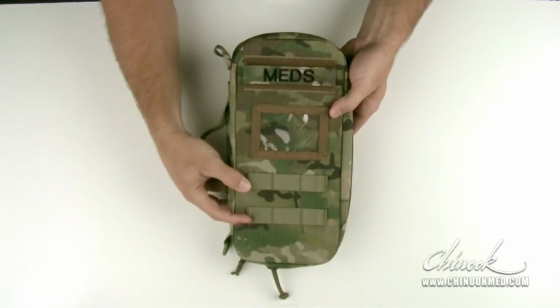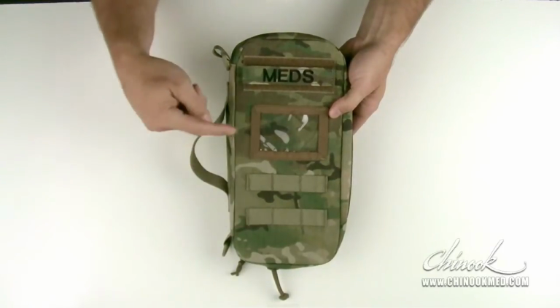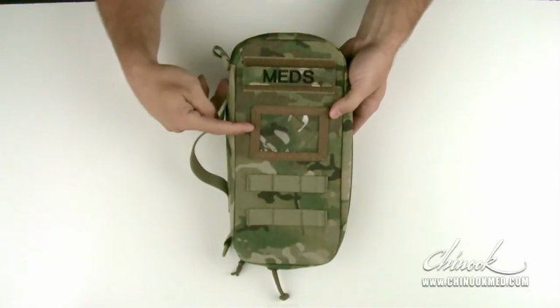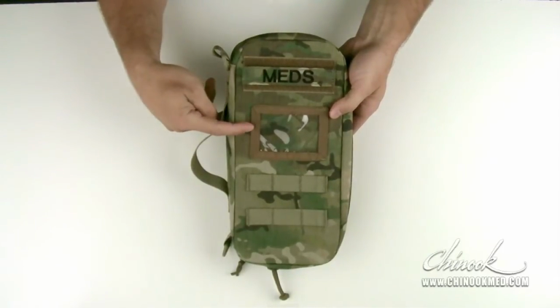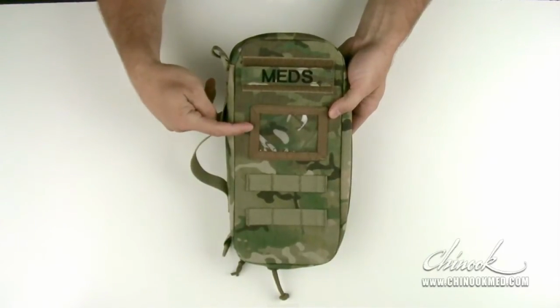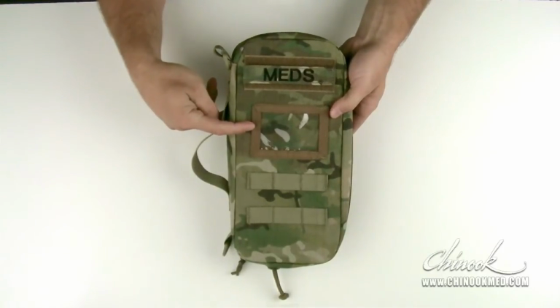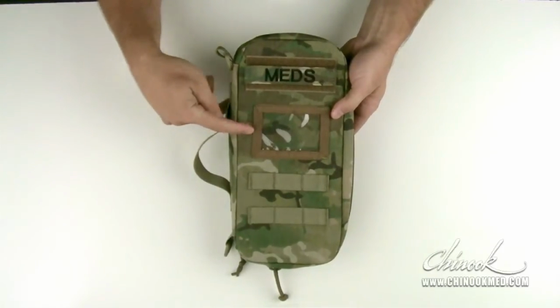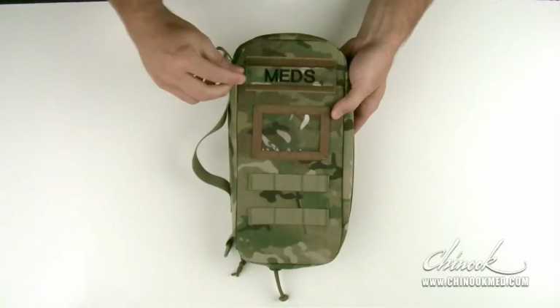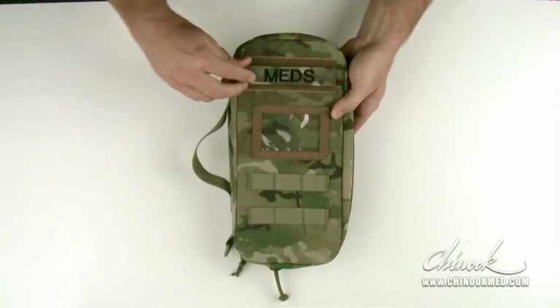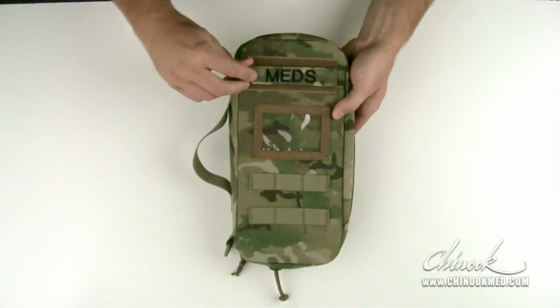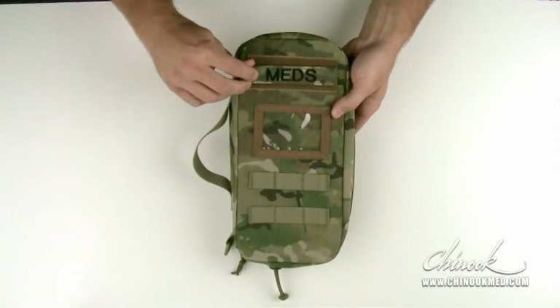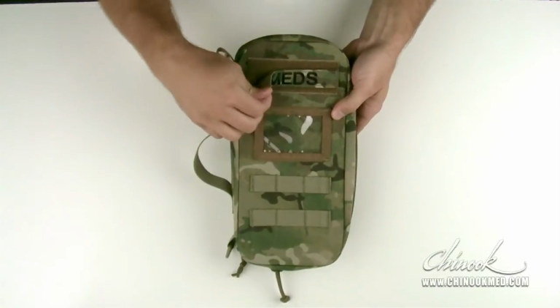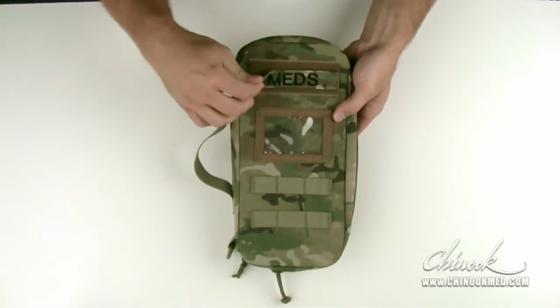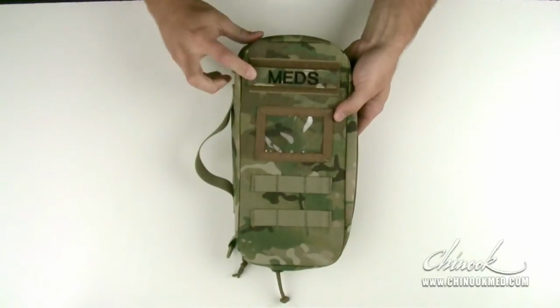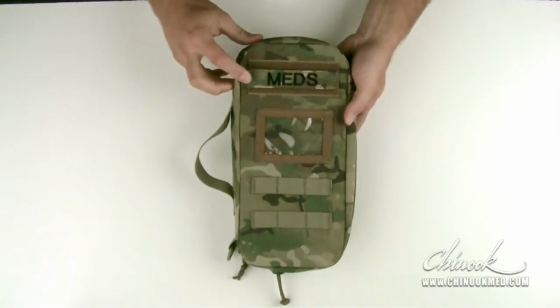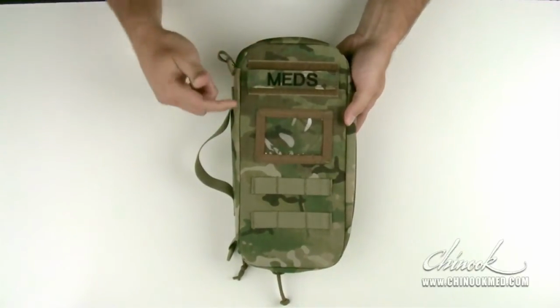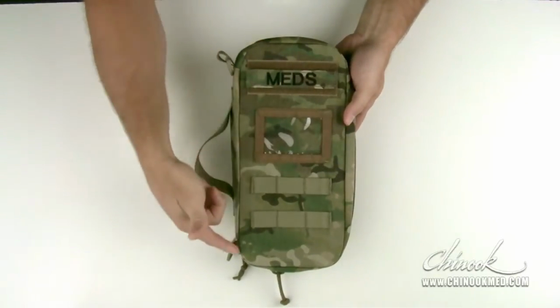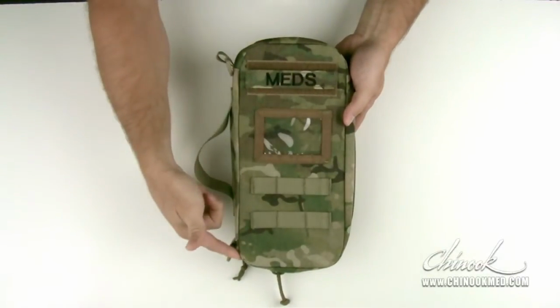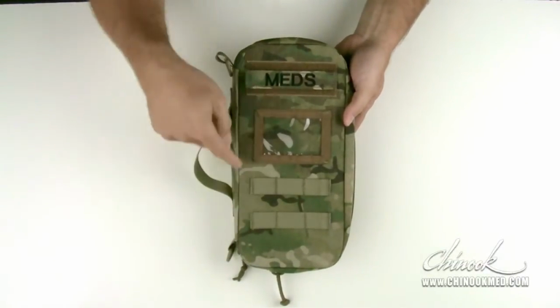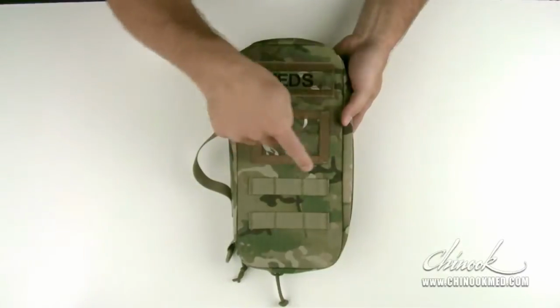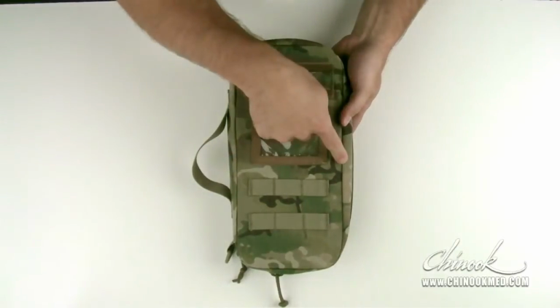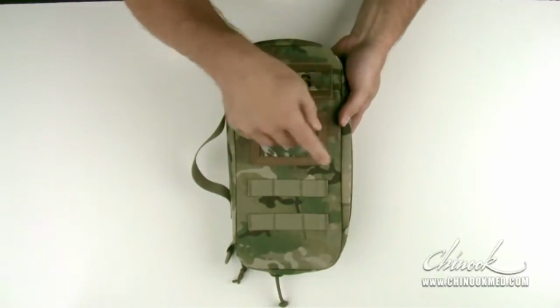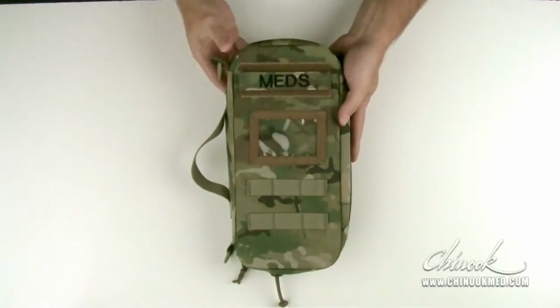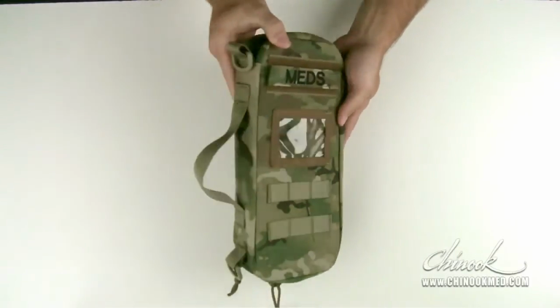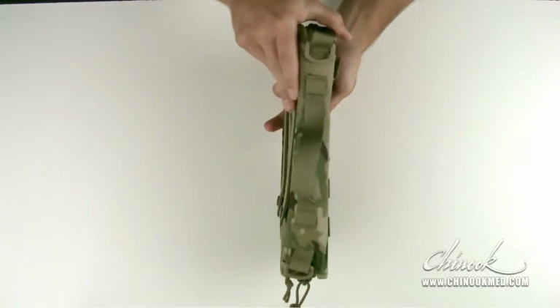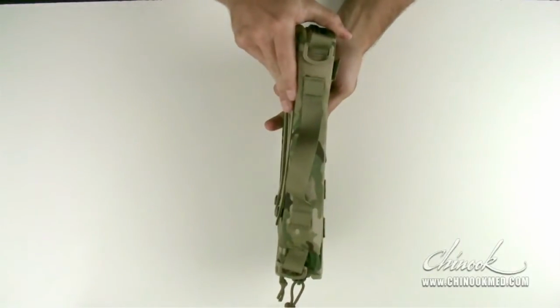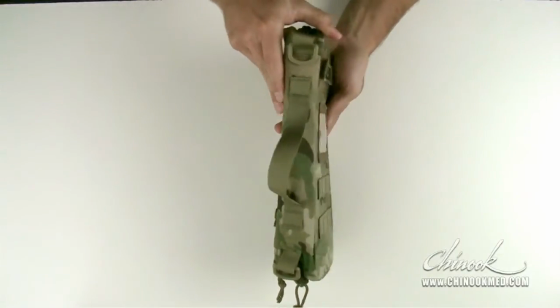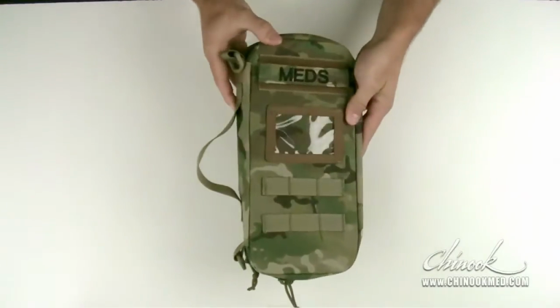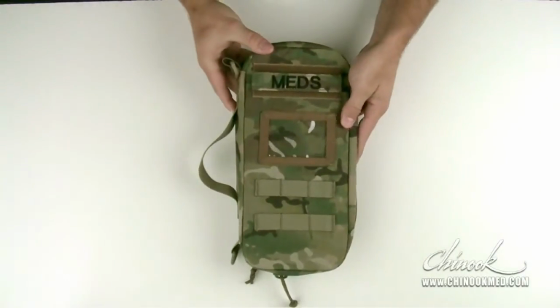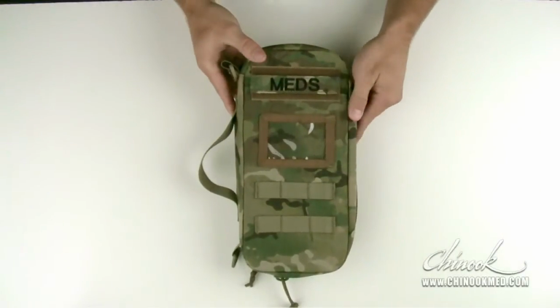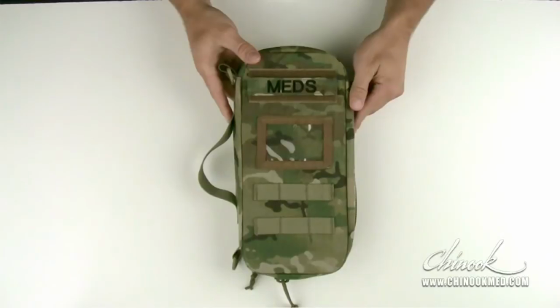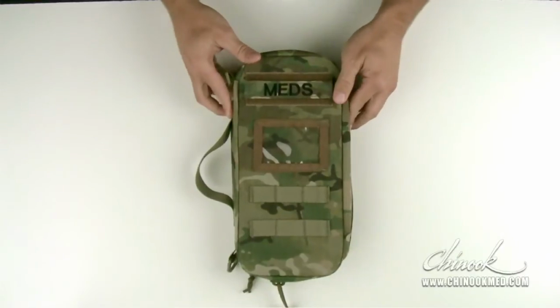It also features a clear identification holder, a removable meds name tag, and the overall dimensions are 13 by 6.5 by 2 inches thick with a weight of 1.6 pounds empty.